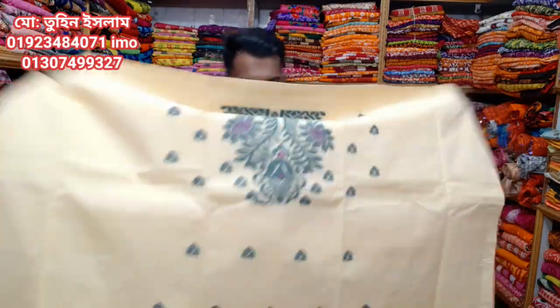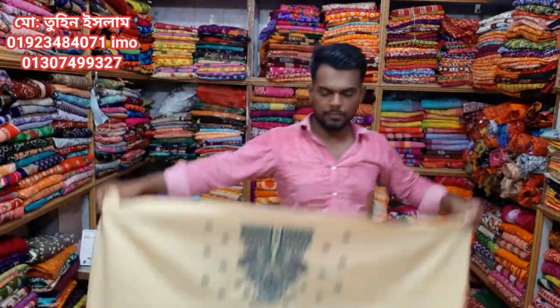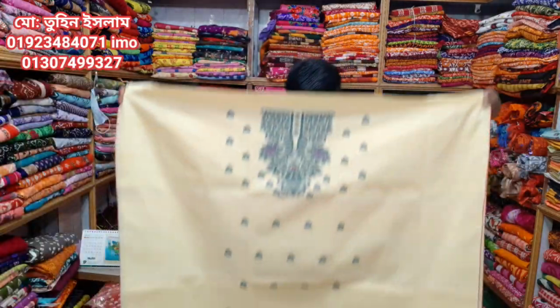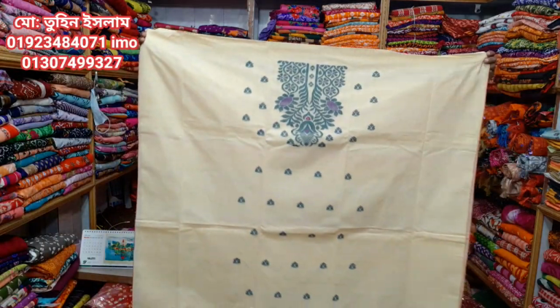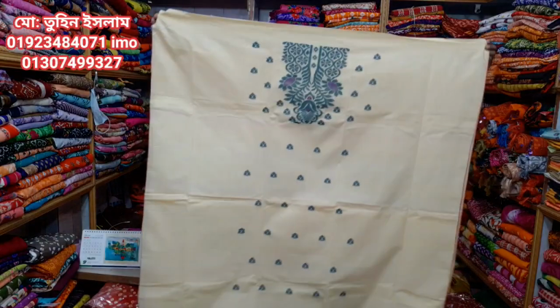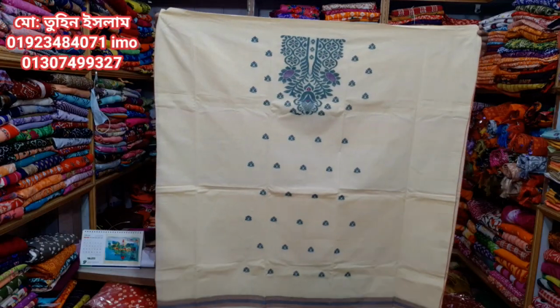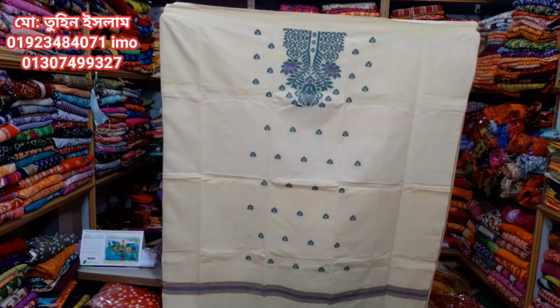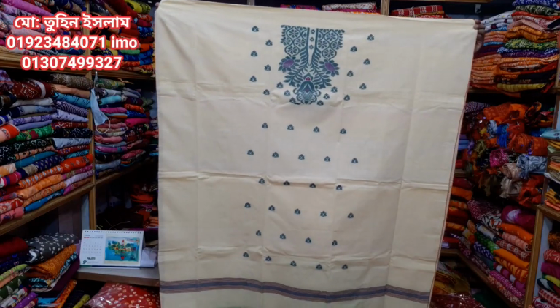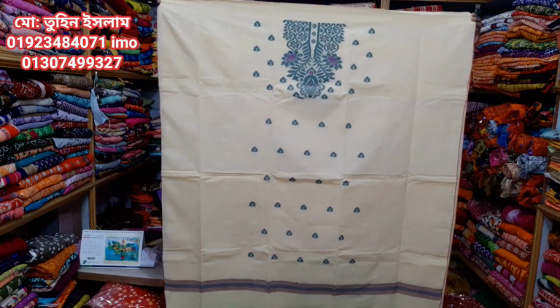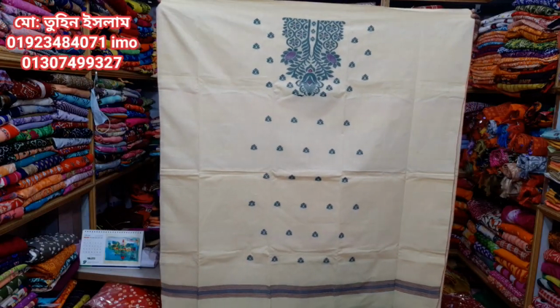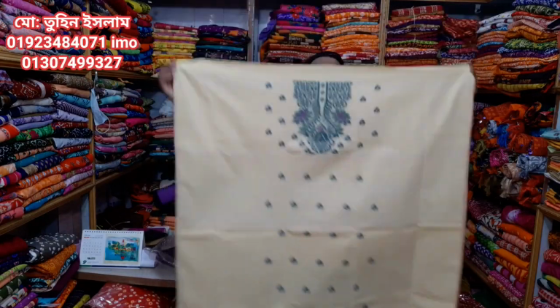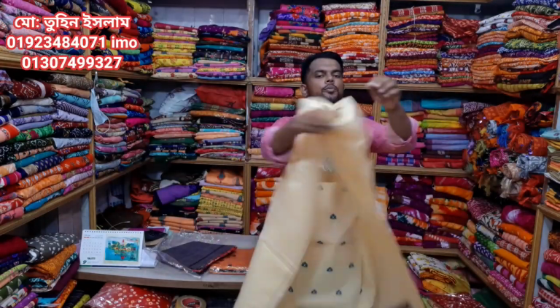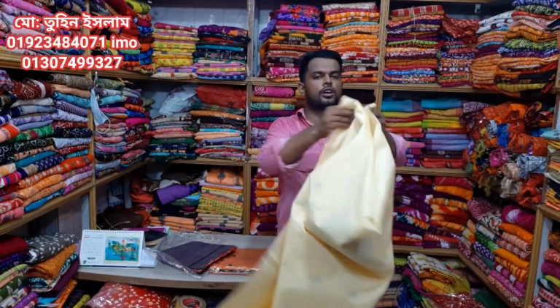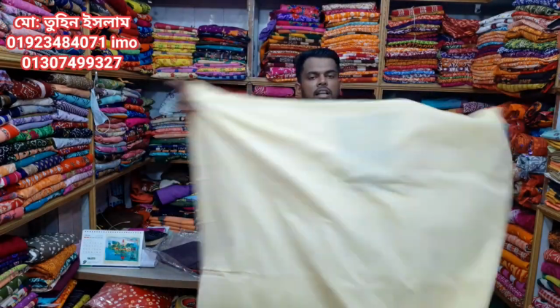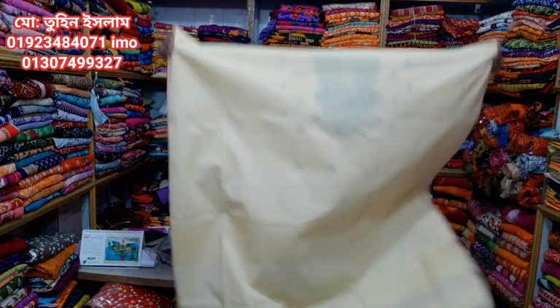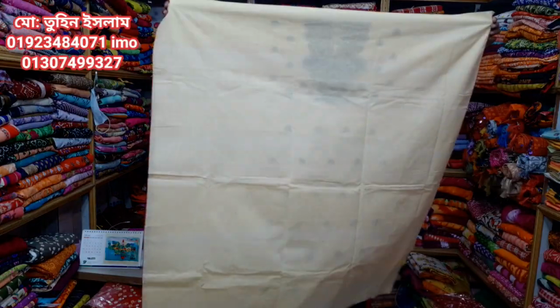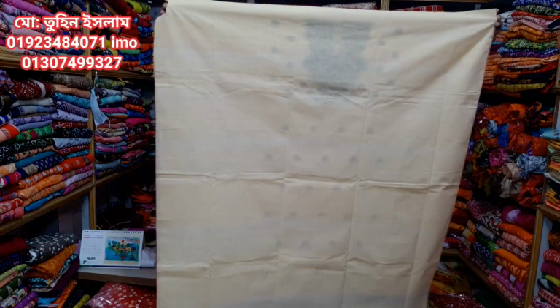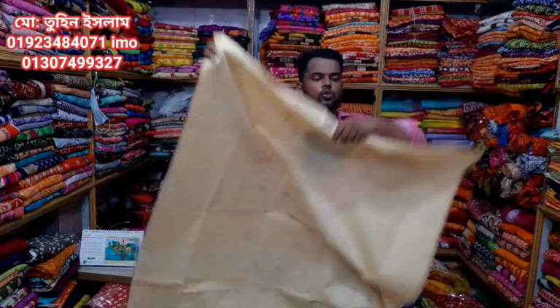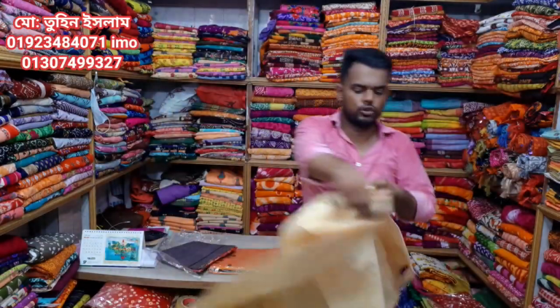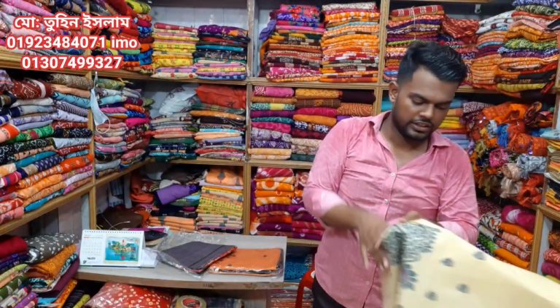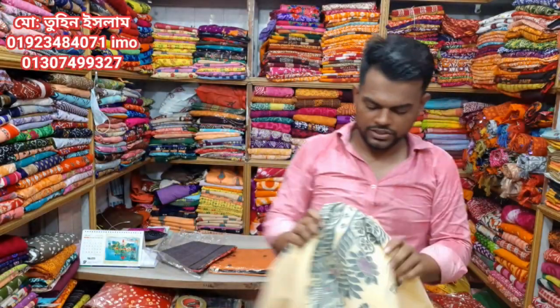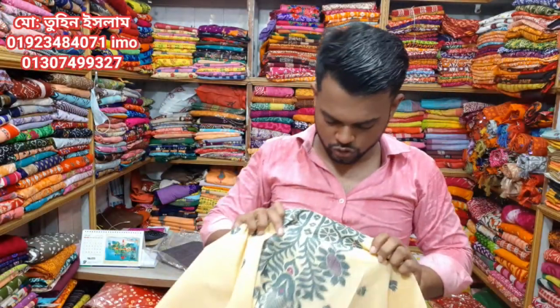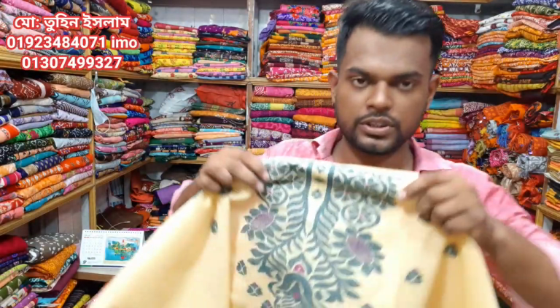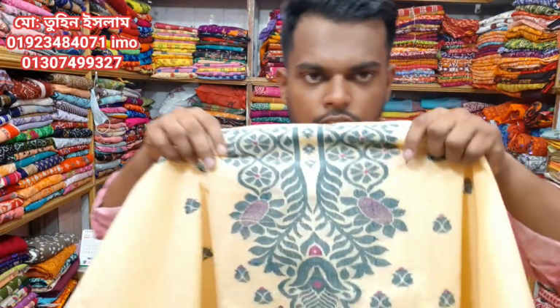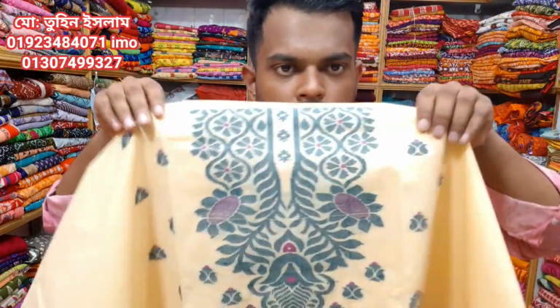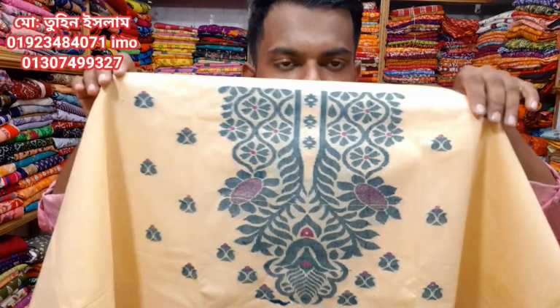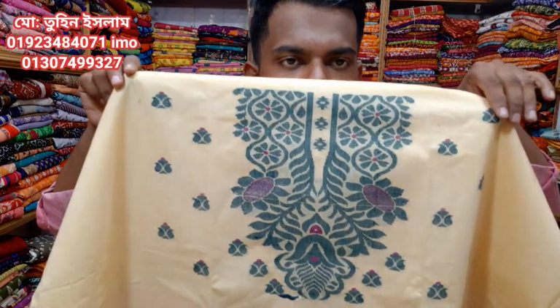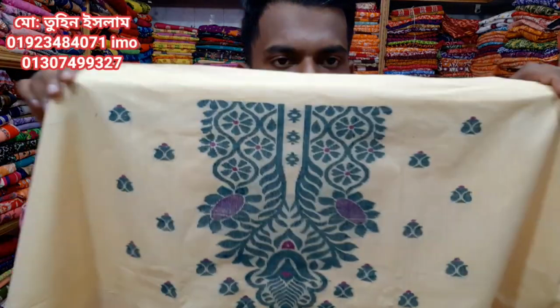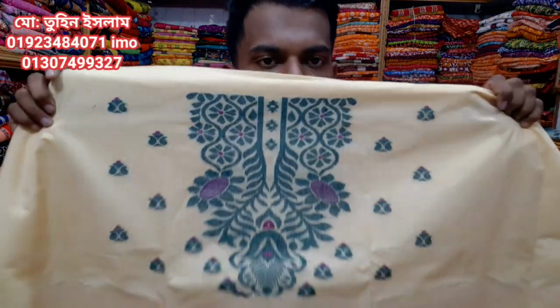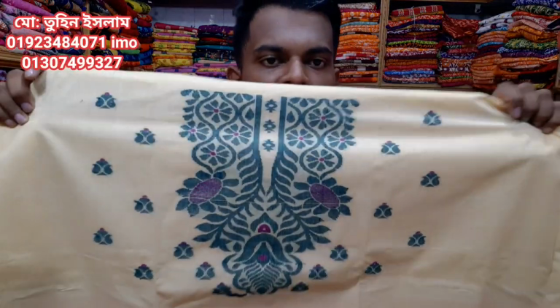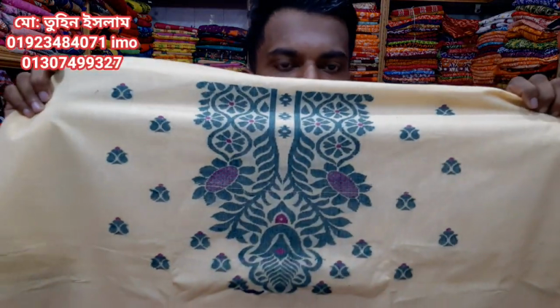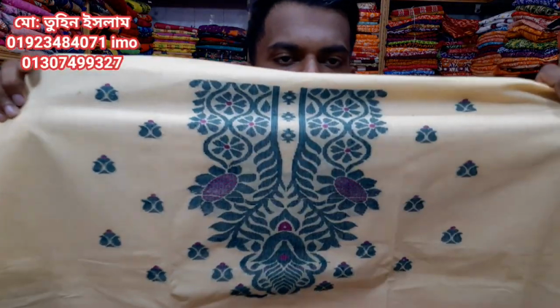This is a very beautiful design with a beautiful color. This is 100% cotton, and the Gola design is very beautiful. The Zotpur ski is very beautiful. This is an MTE 50 model design.